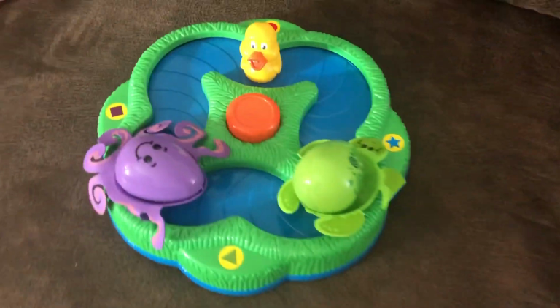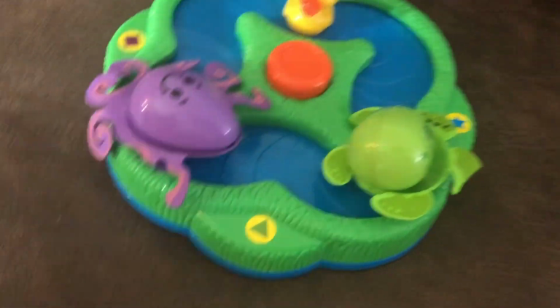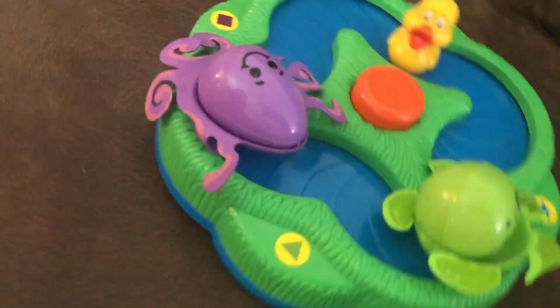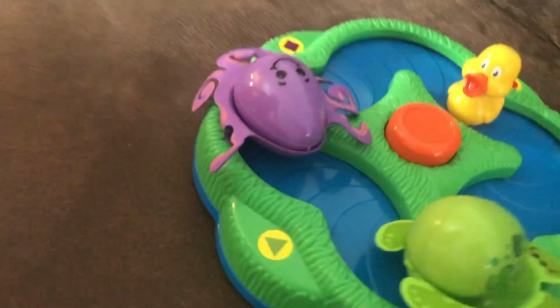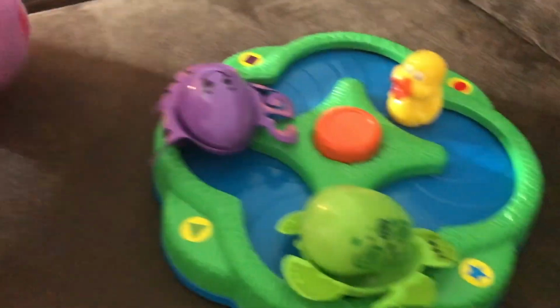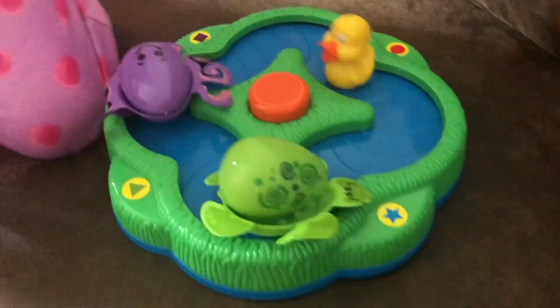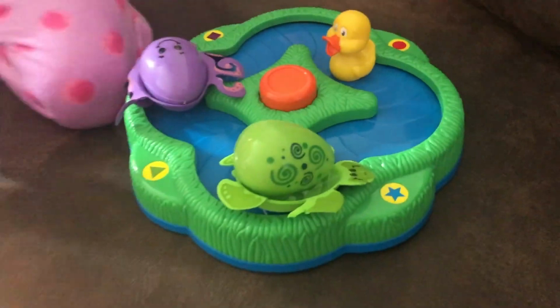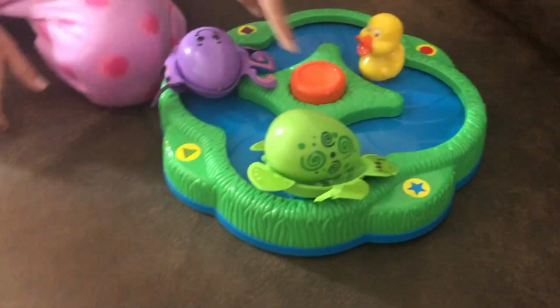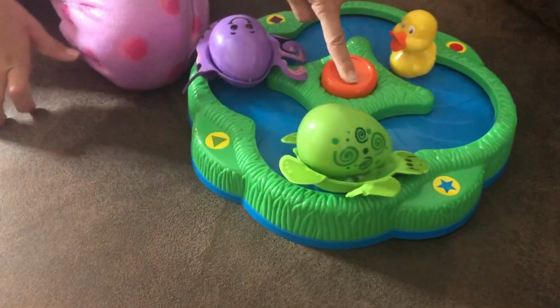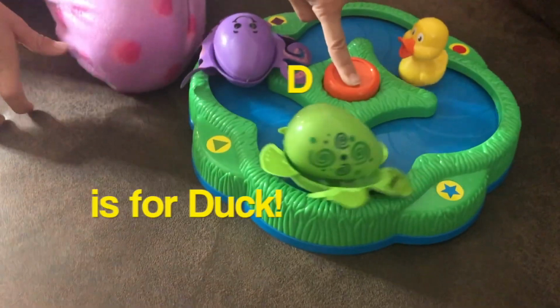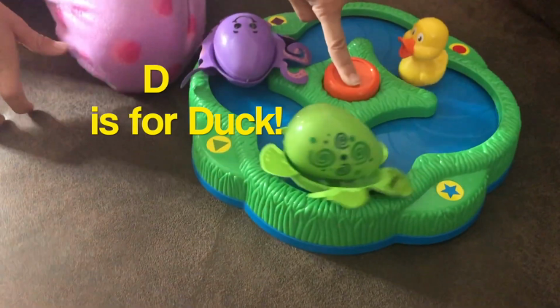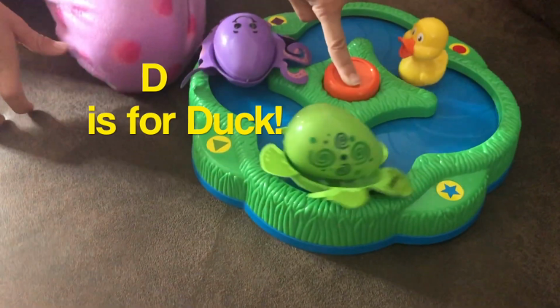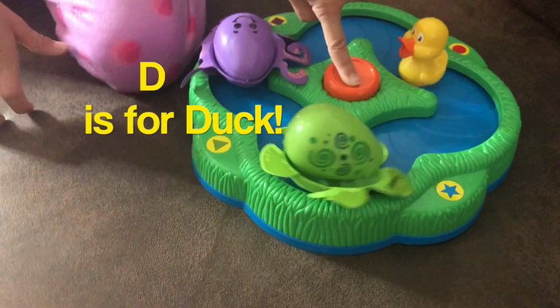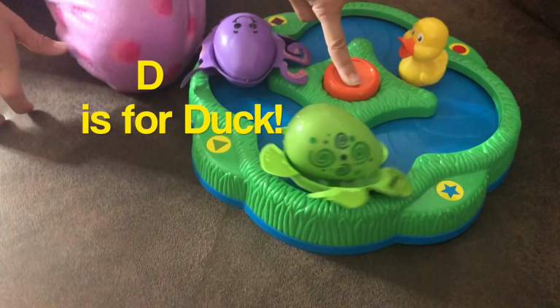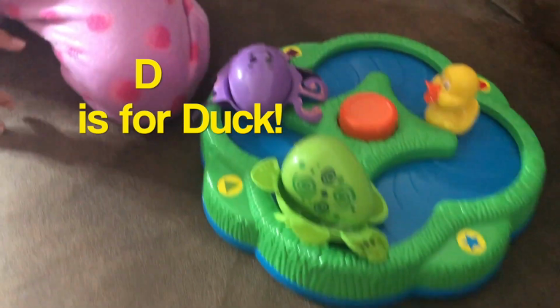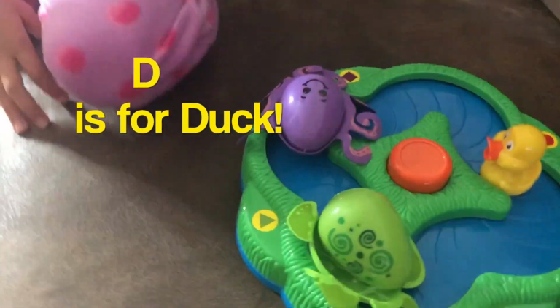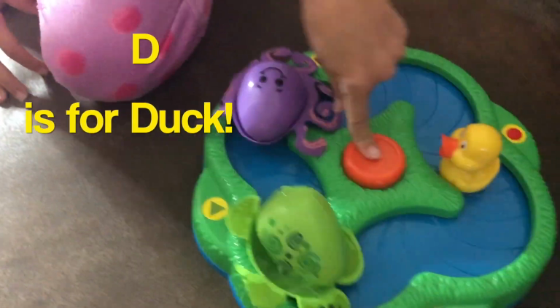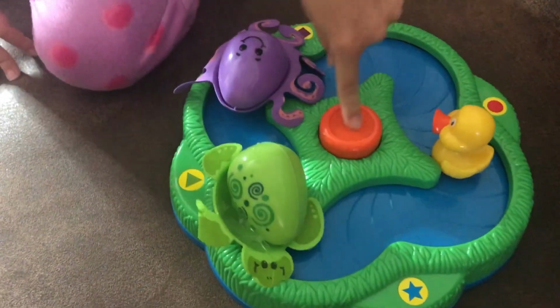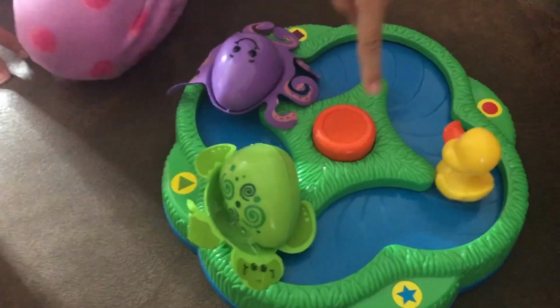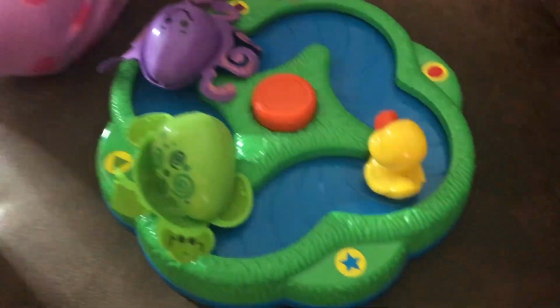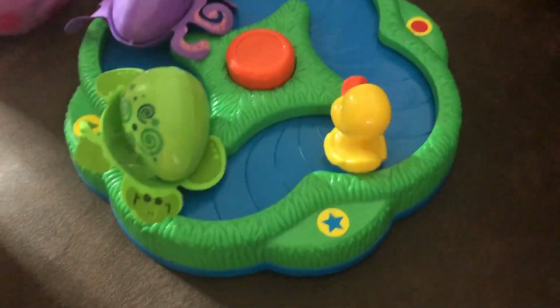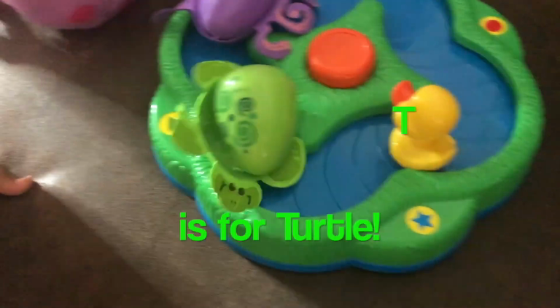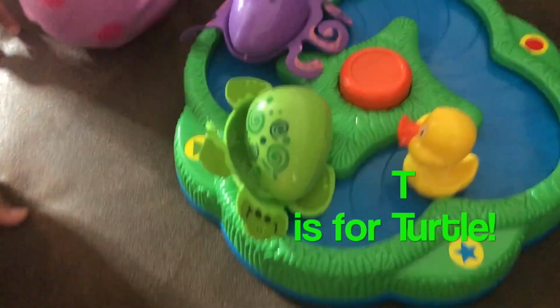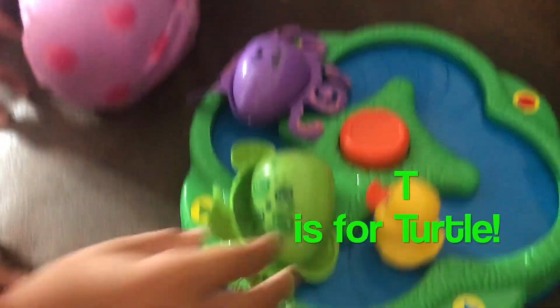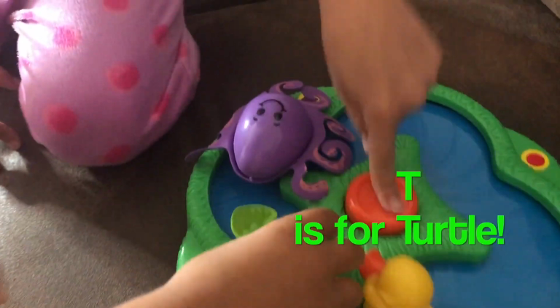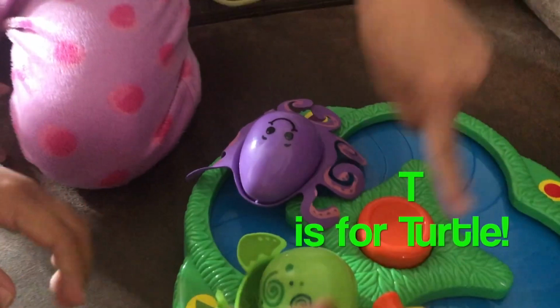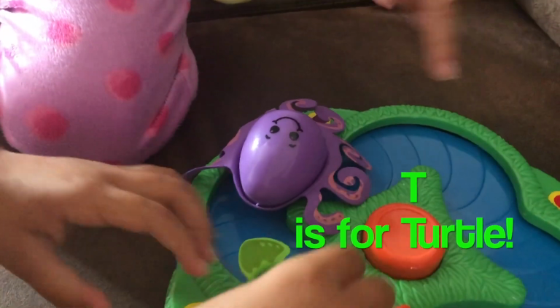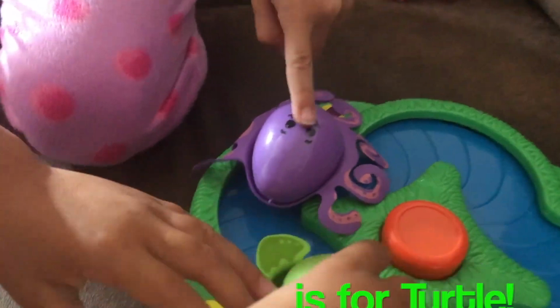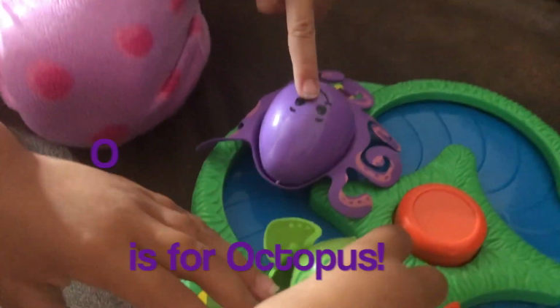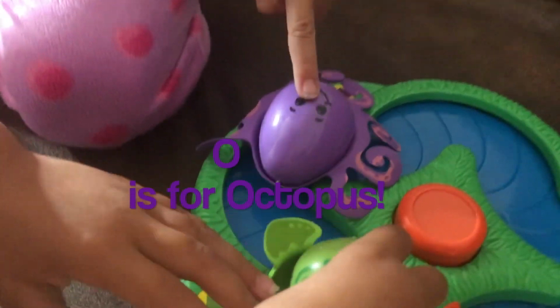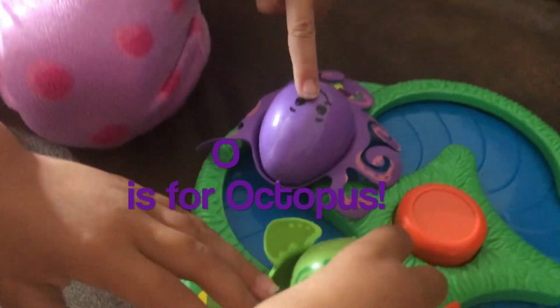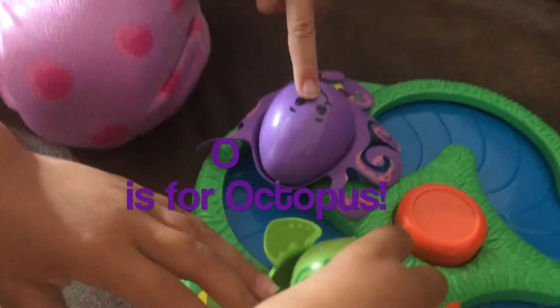Wow, look at this little river. What's inside, guys? A duck, a turtle, and an octopus.